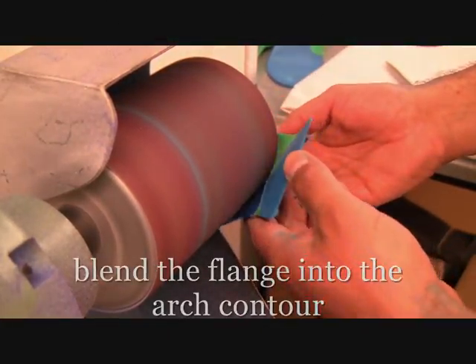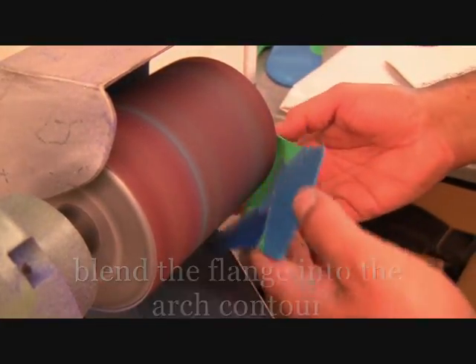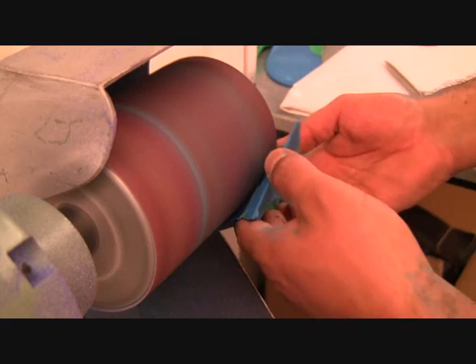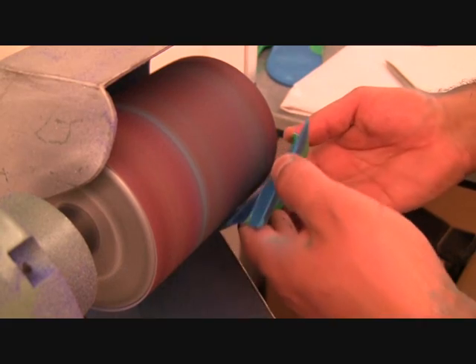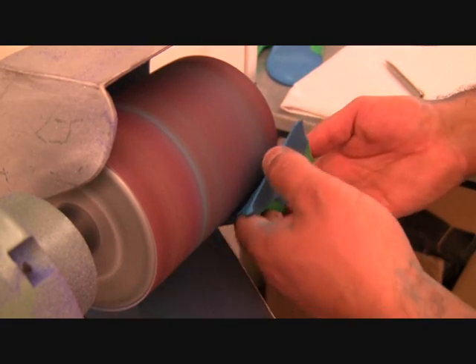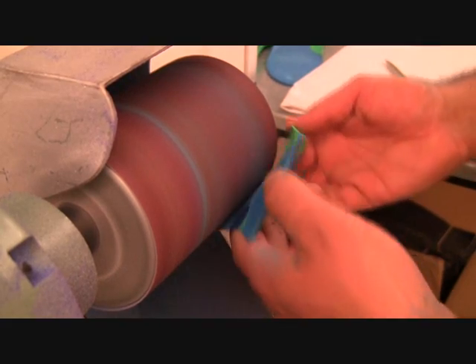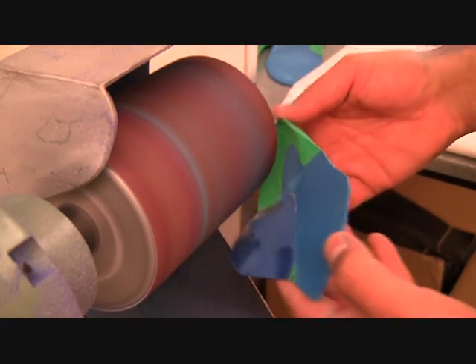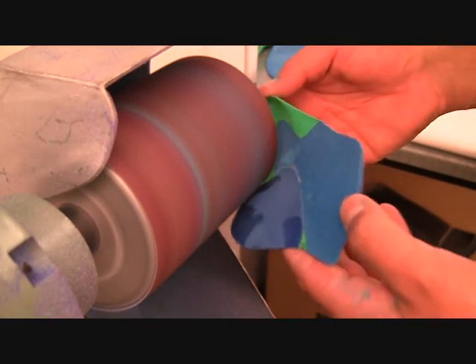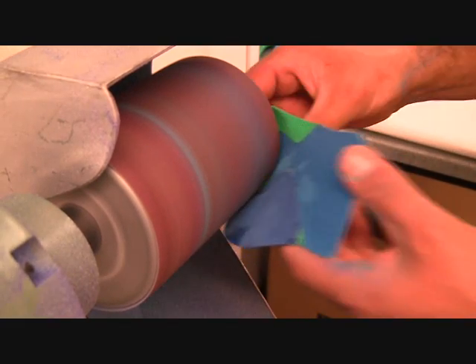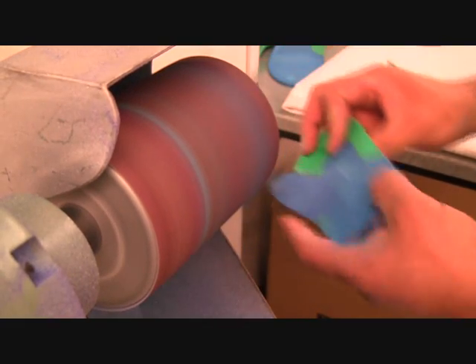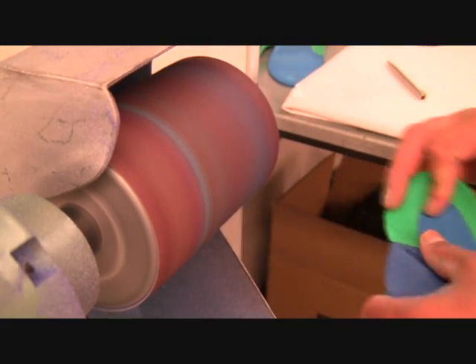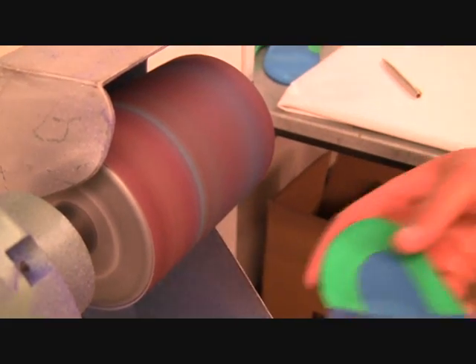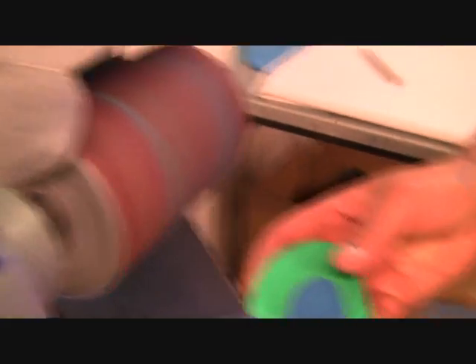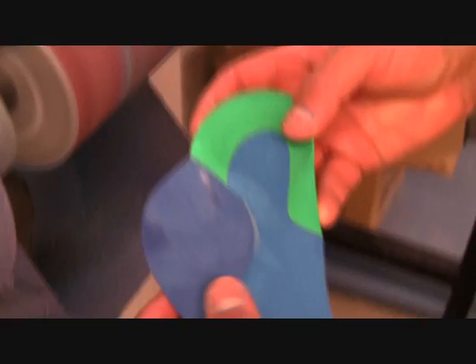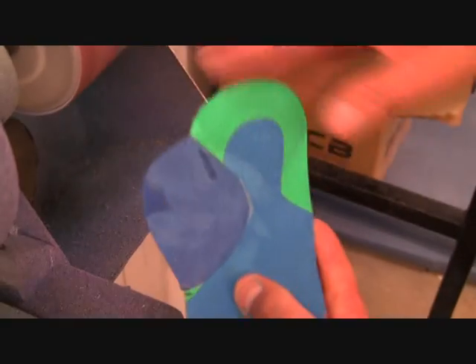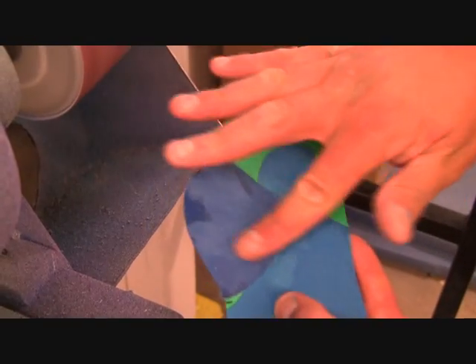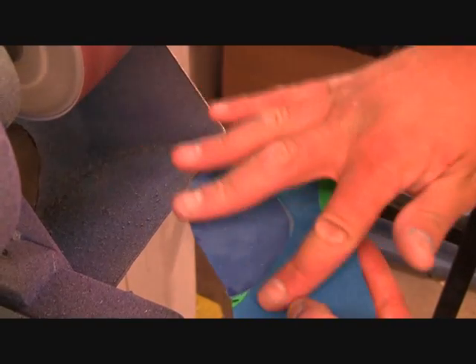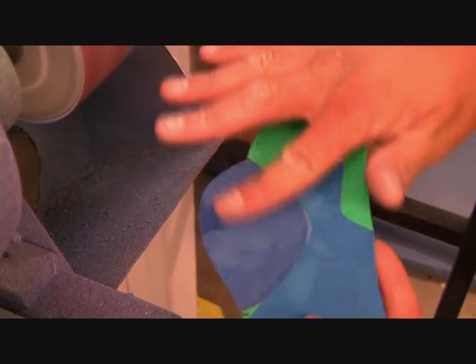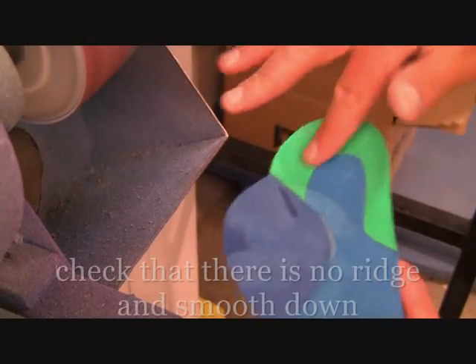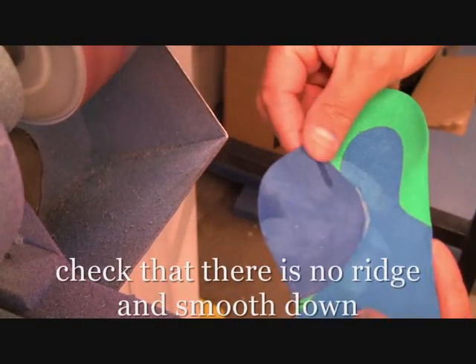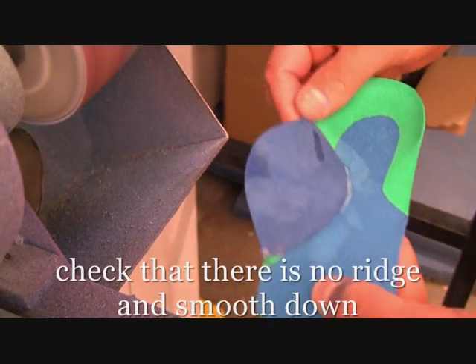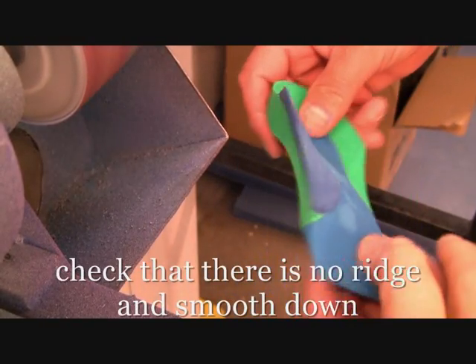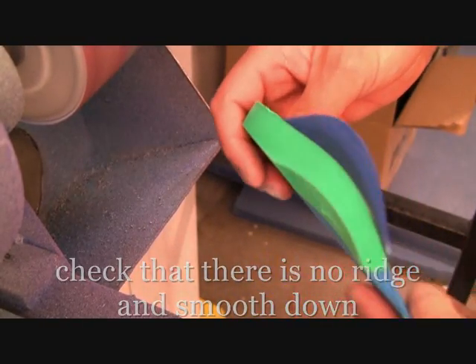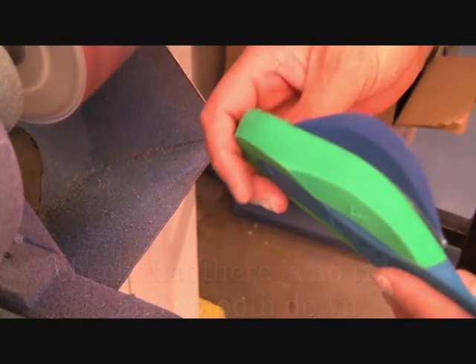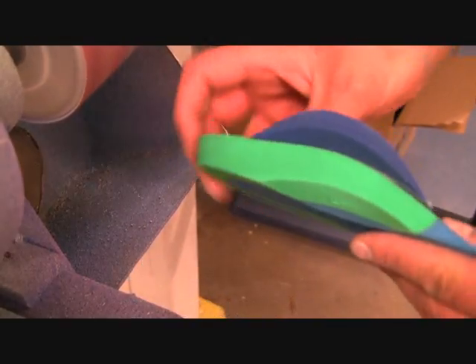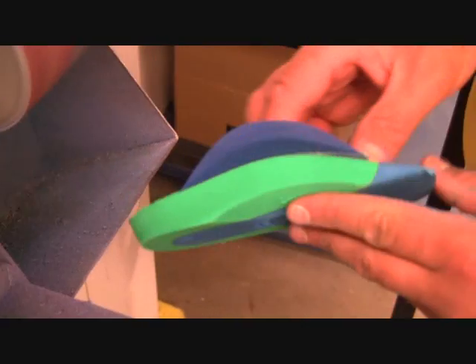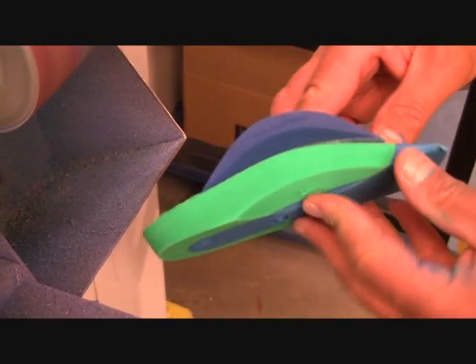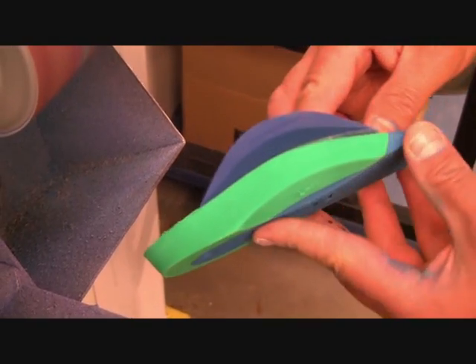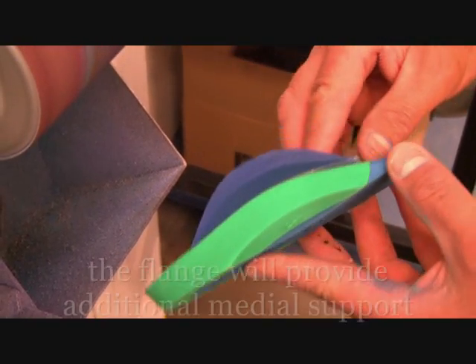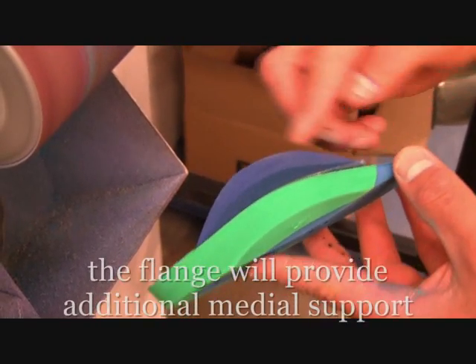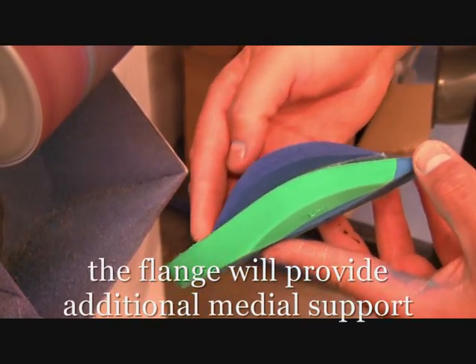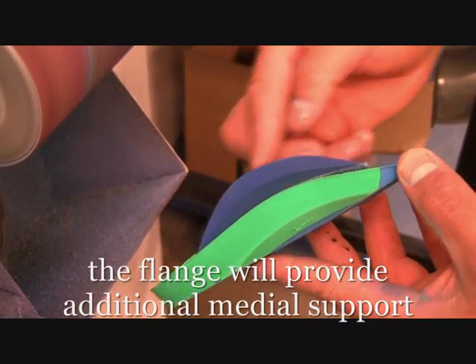You can use the bench grinder or a hand grinder to do this. You can see the technician here is just ensuring that there is no ridge and that it is smoothed down, and that it is fitting correctly on the orthotic.